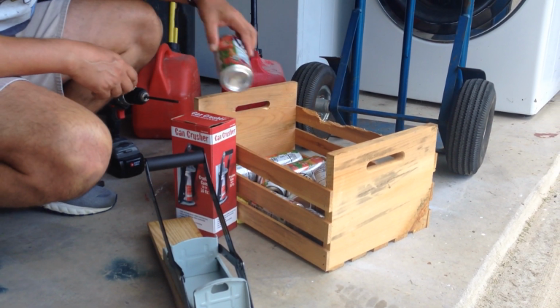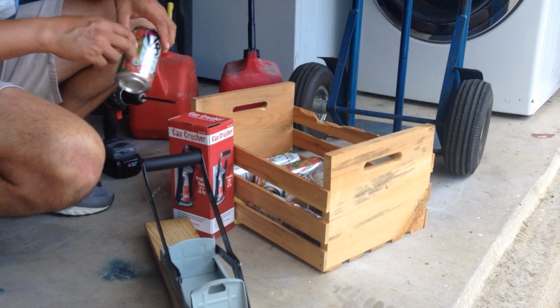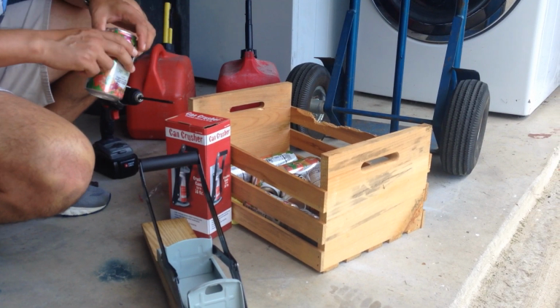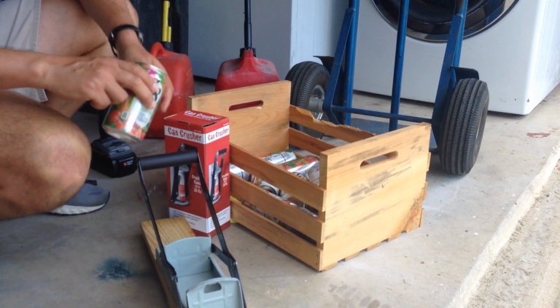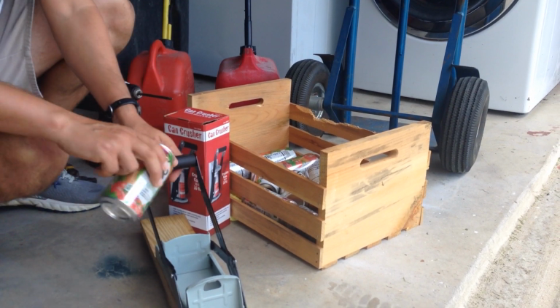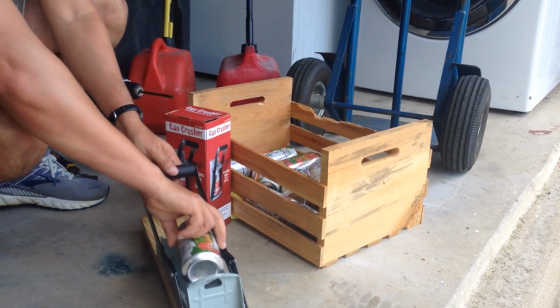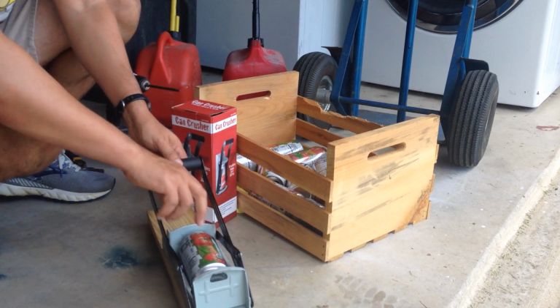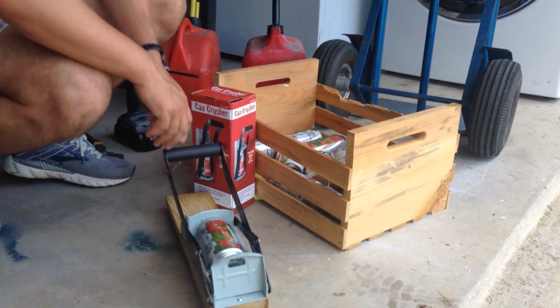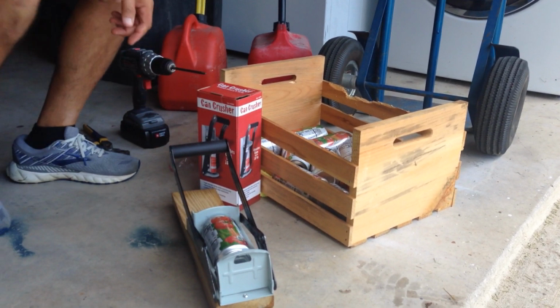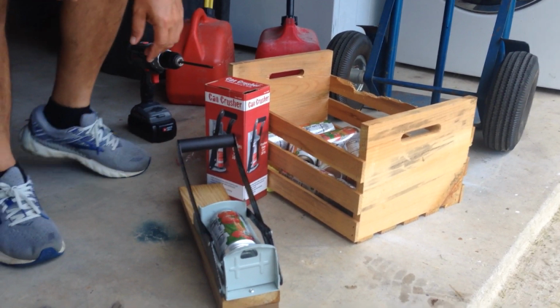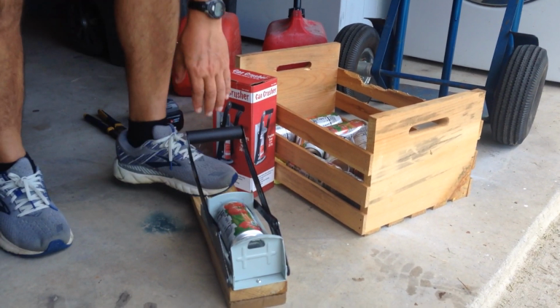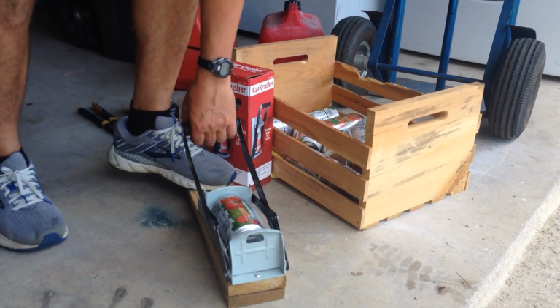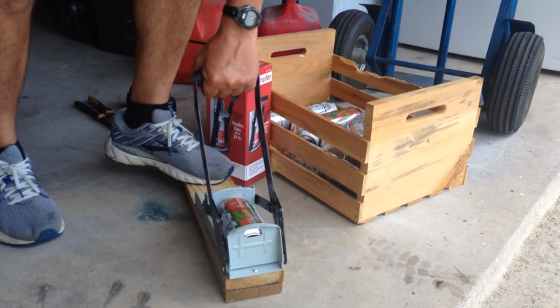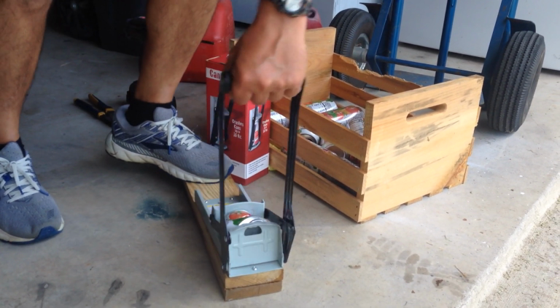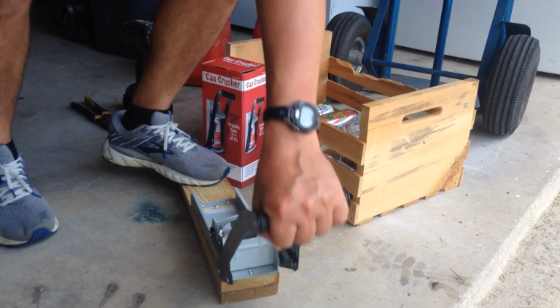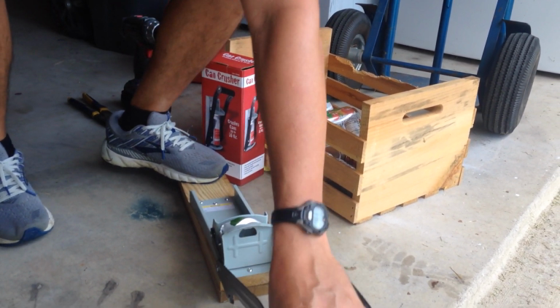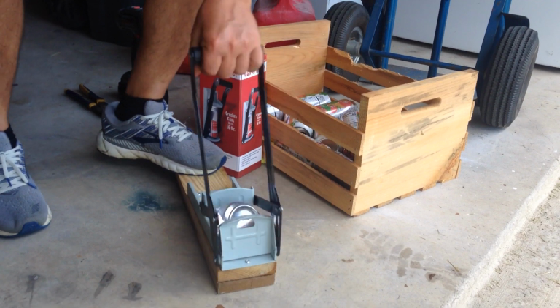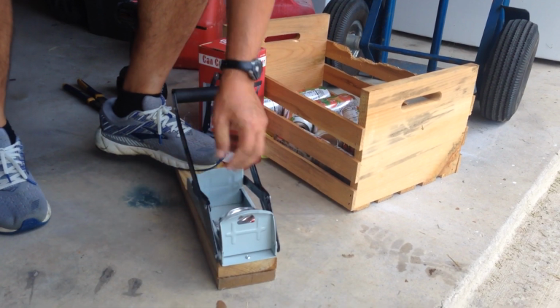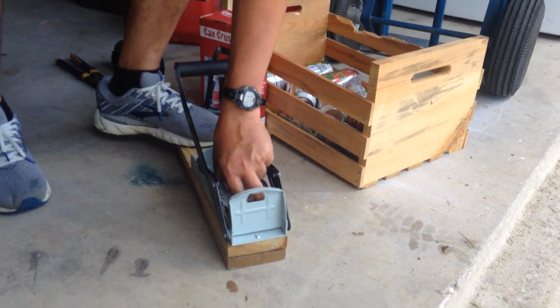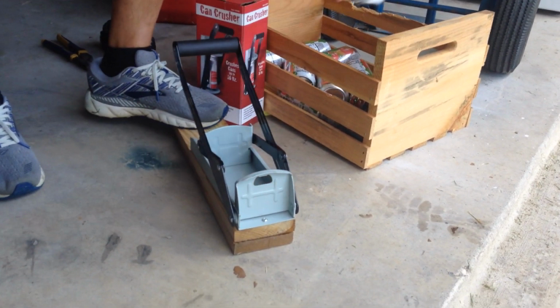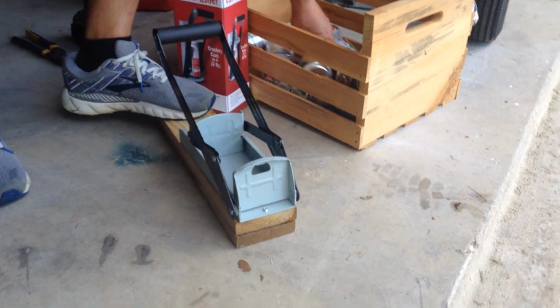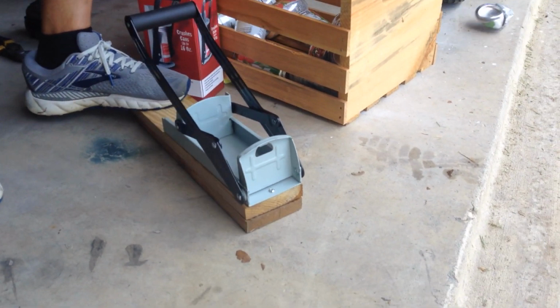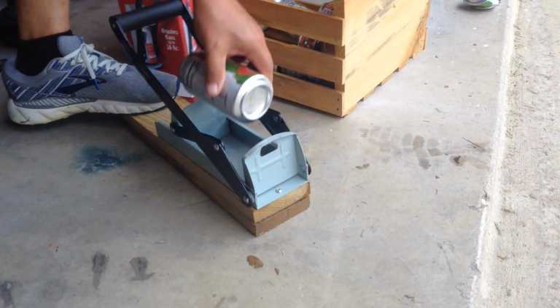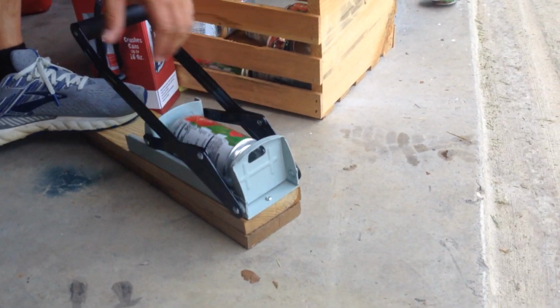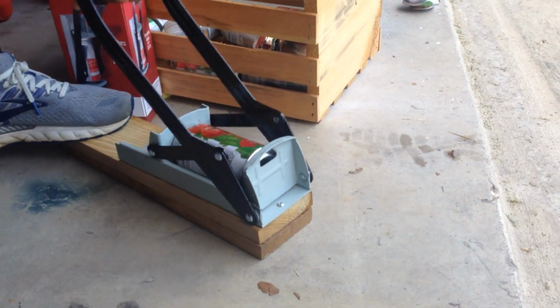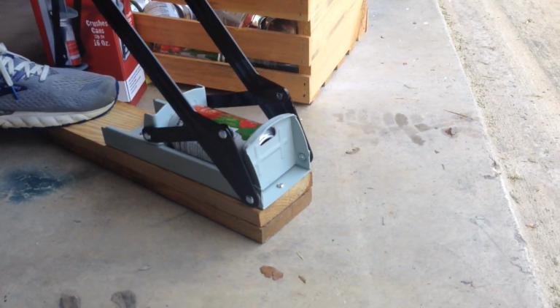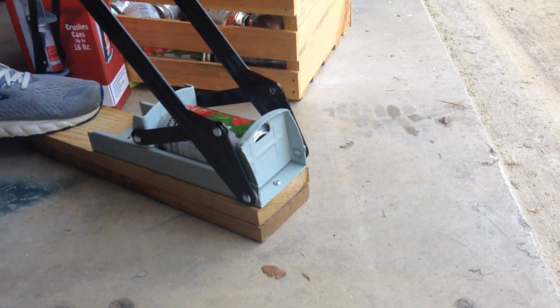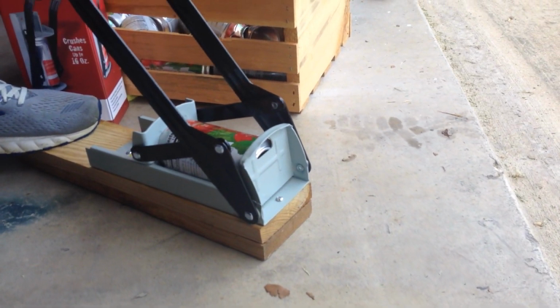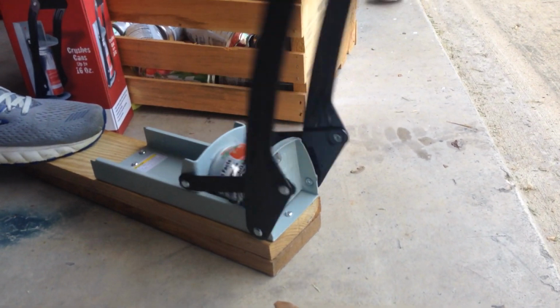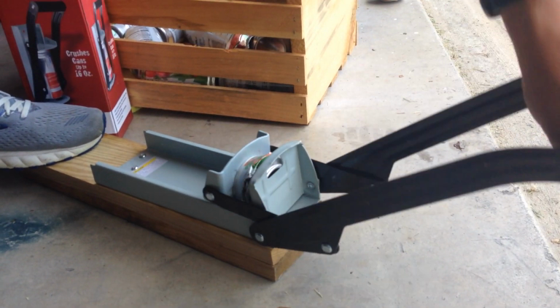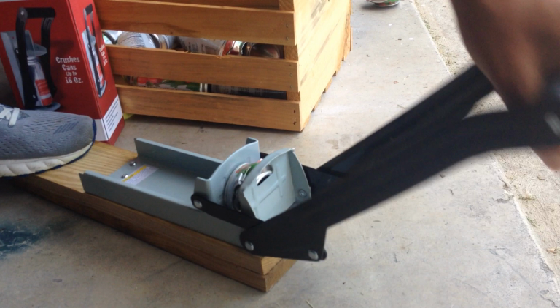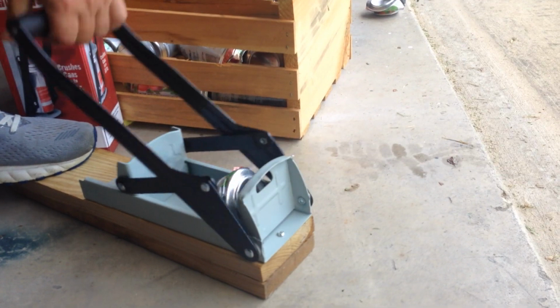It's pretty simplistic — all you do is stick the can in, step on it, and crush it. That simple. It's great for little kids too. I just step on it and crush it without putting a lot of force into it.